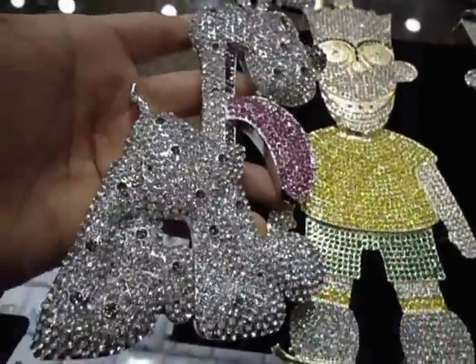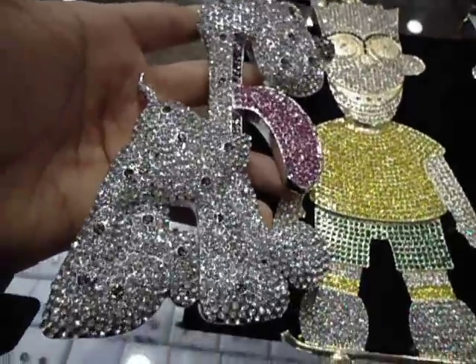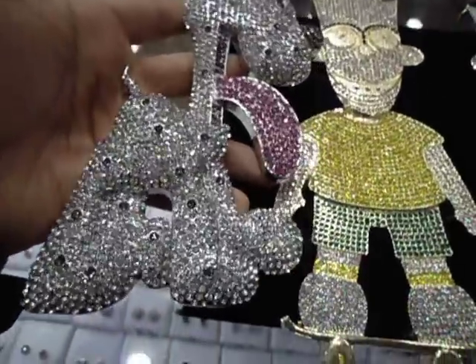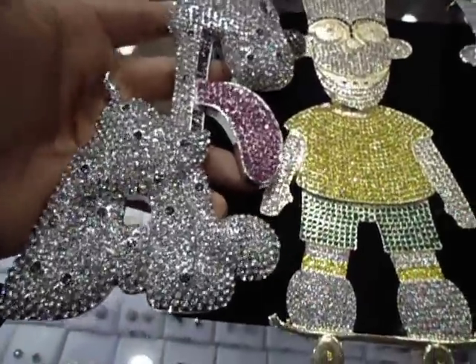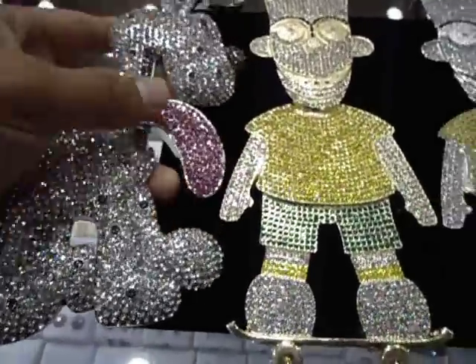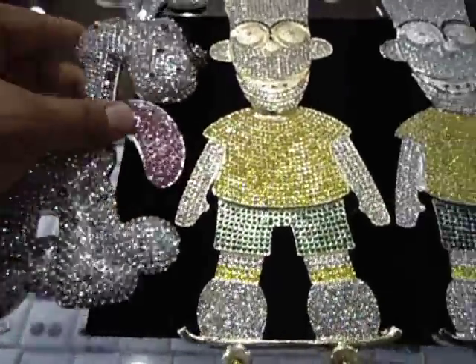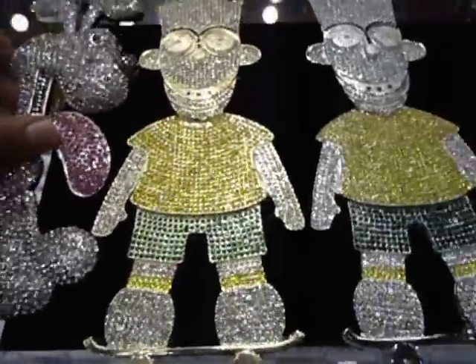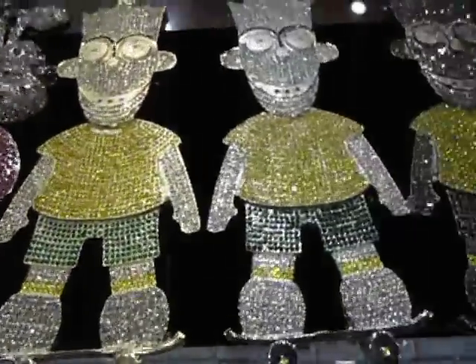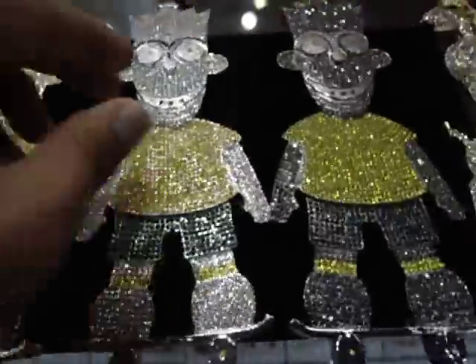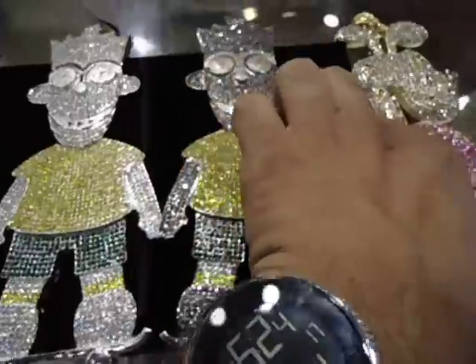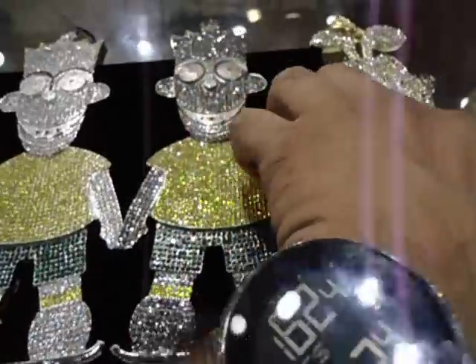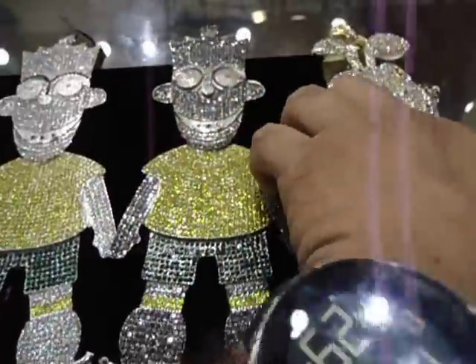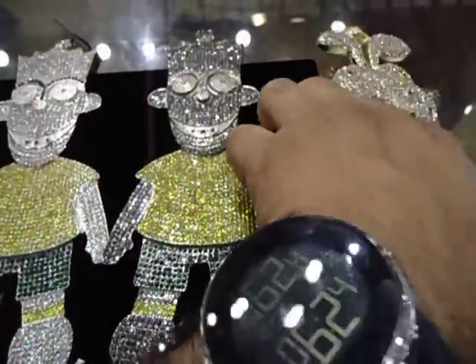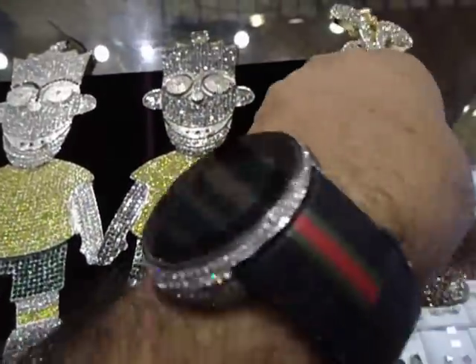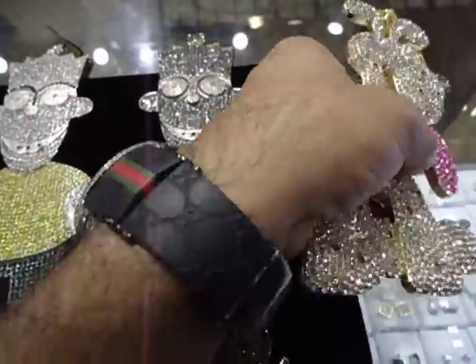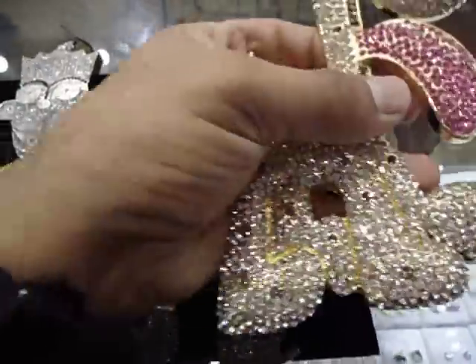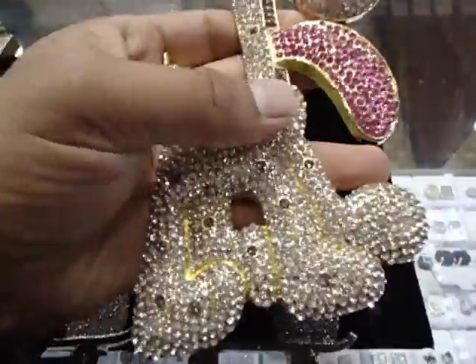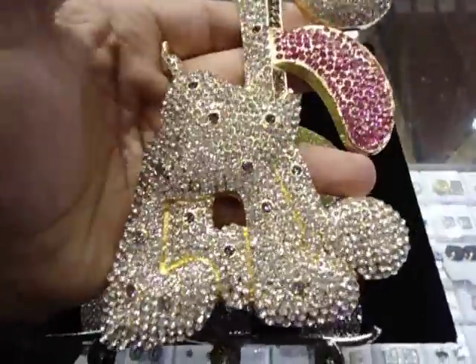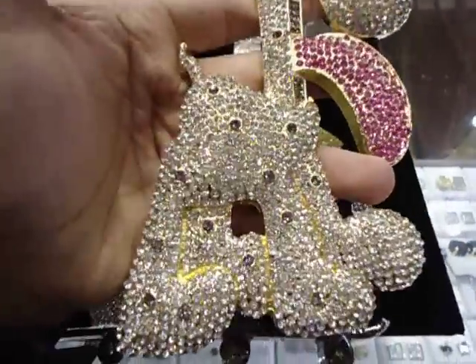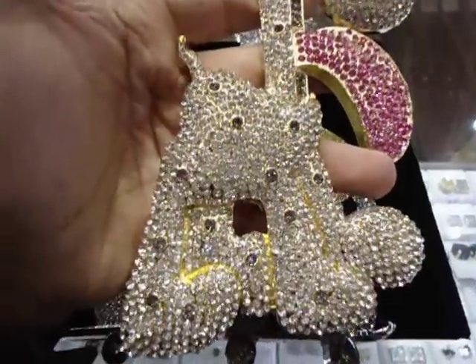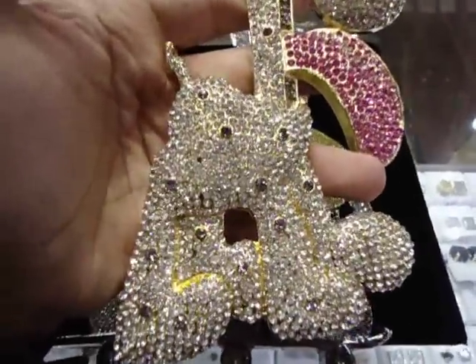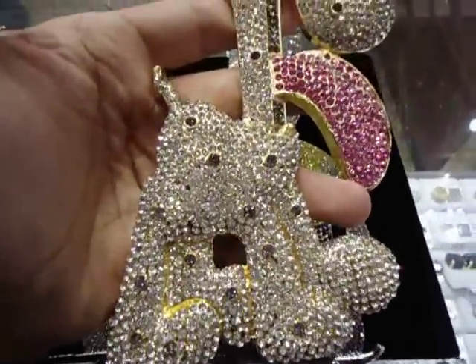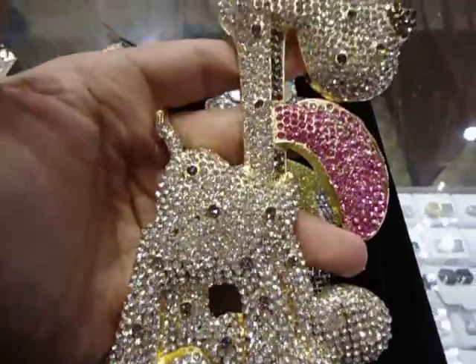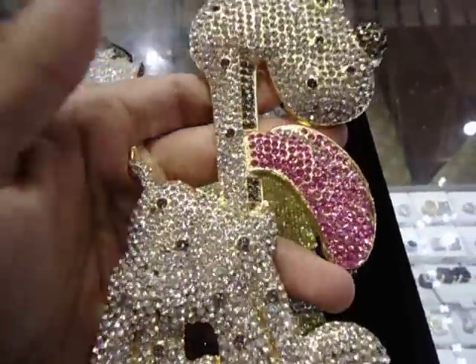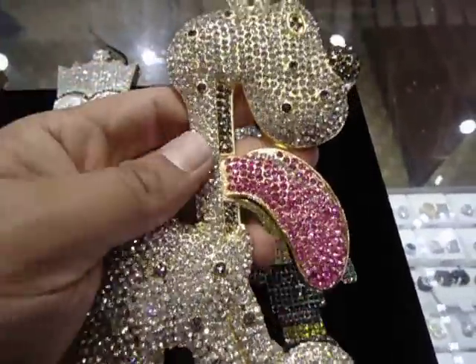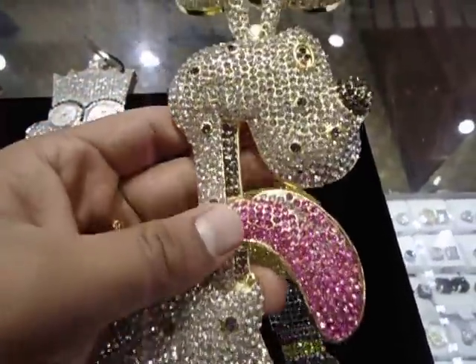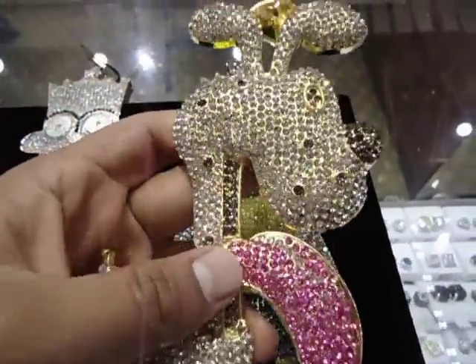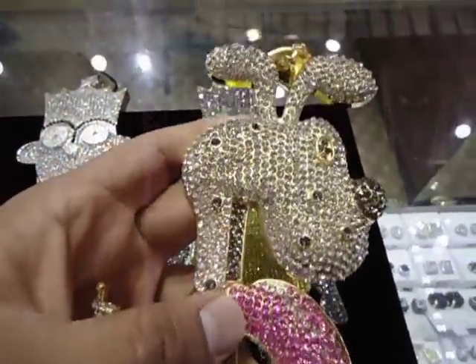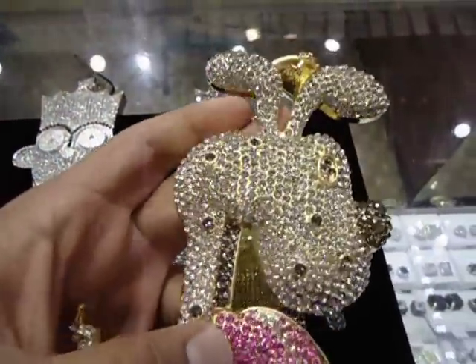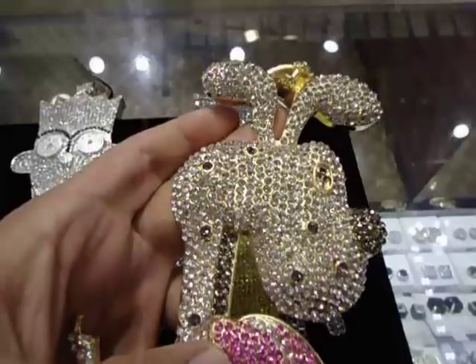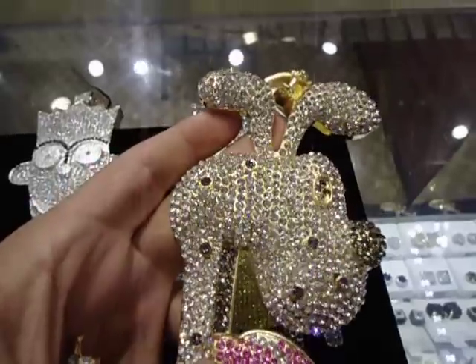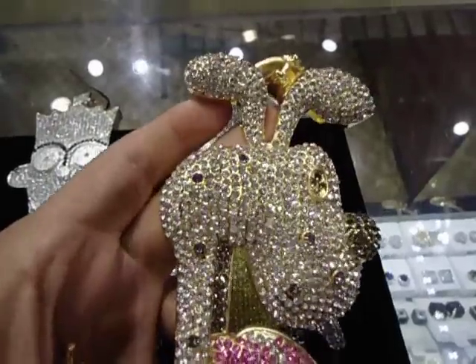404-523-3399, Chris the Jeweler. Any custom piece you want to make, any jewelry you want, we got you for so low you can't say no. If you want custom watches, custom necklaces, we got you for low.